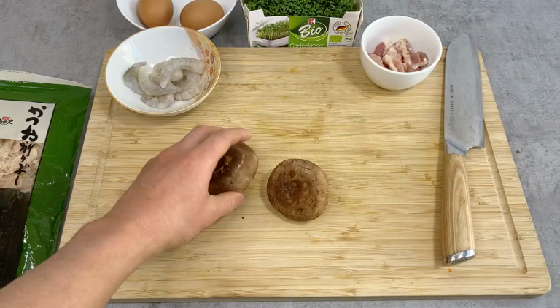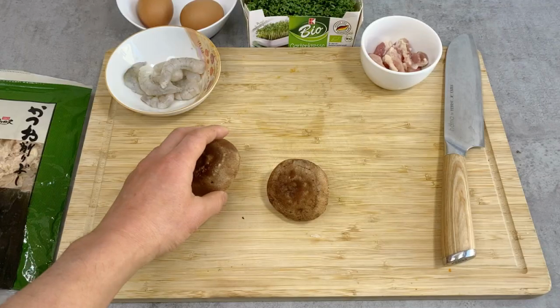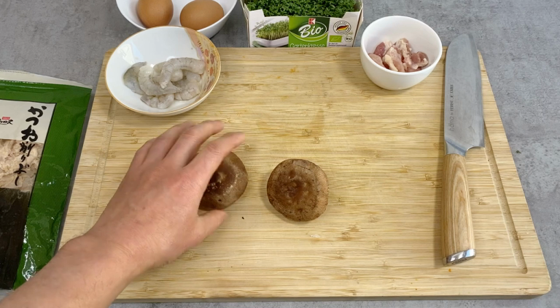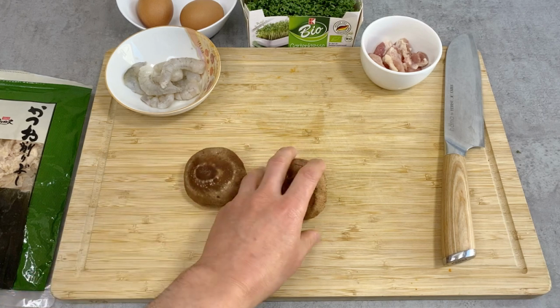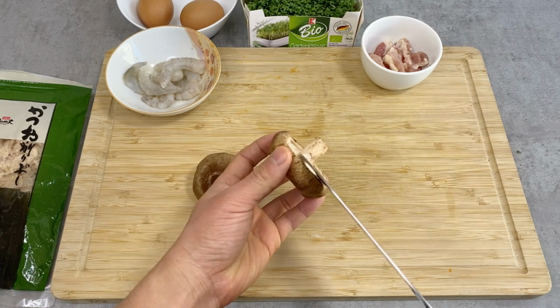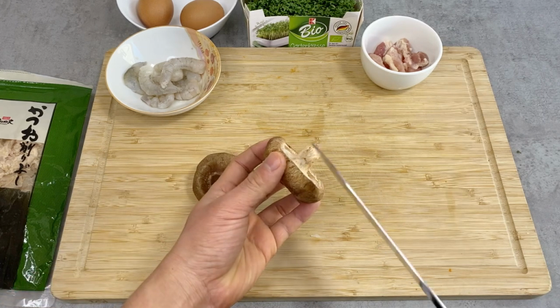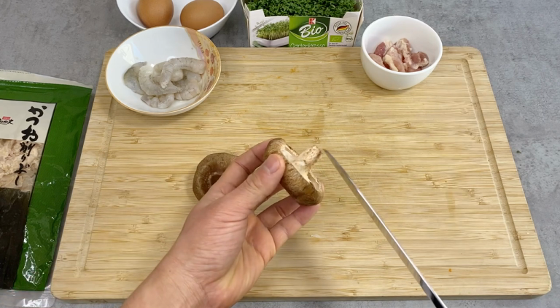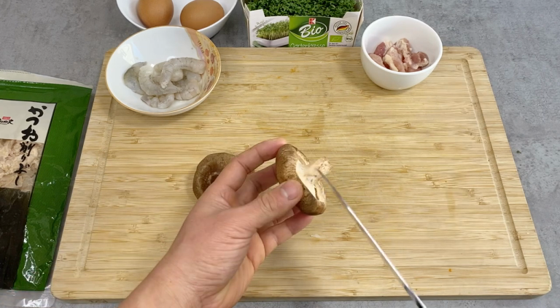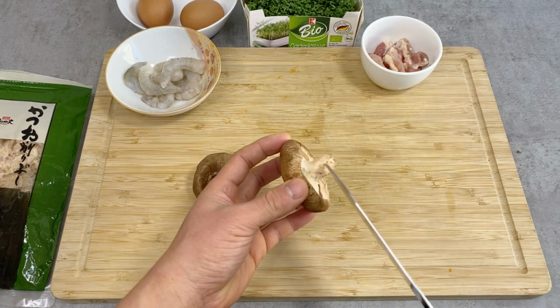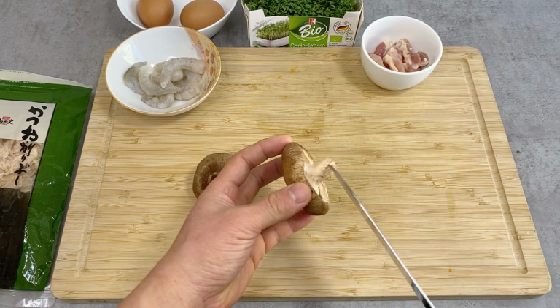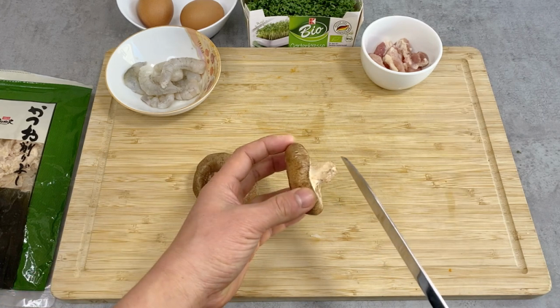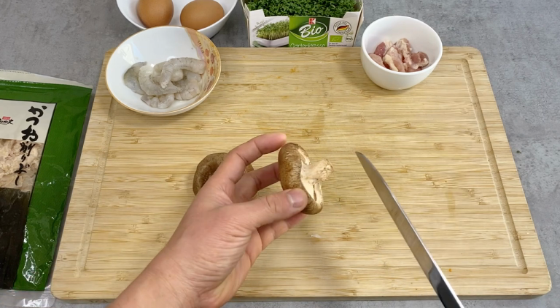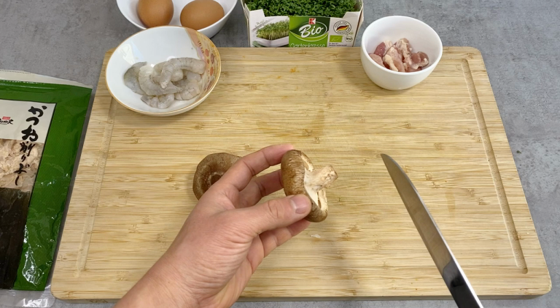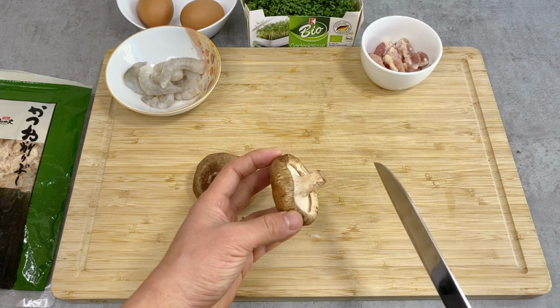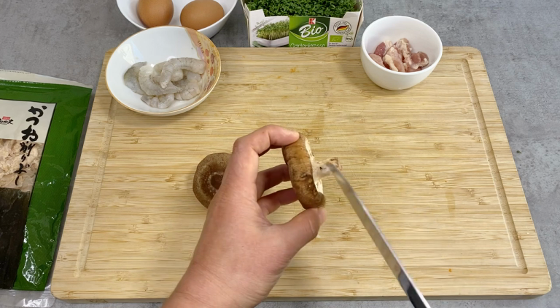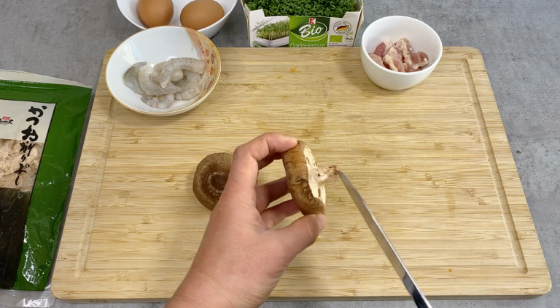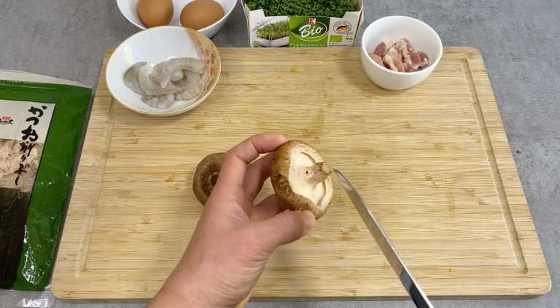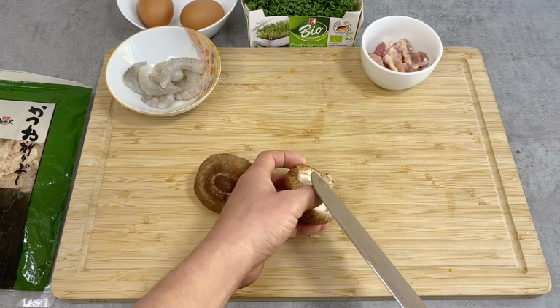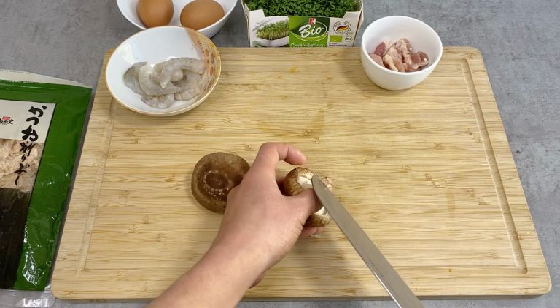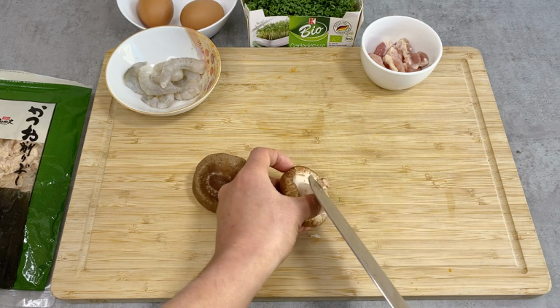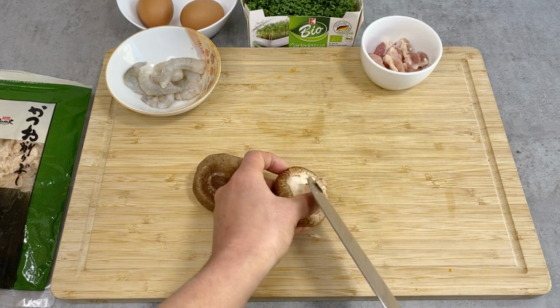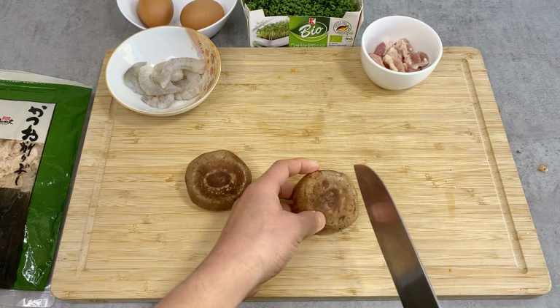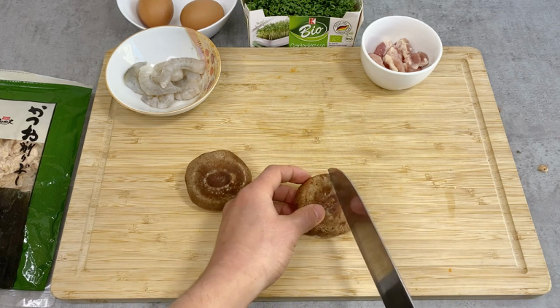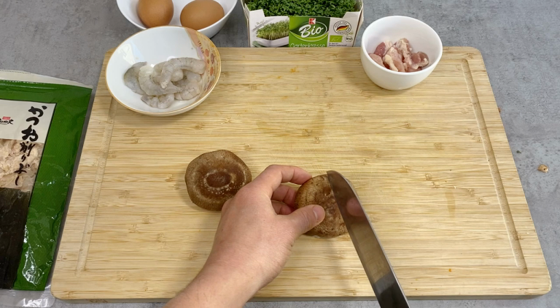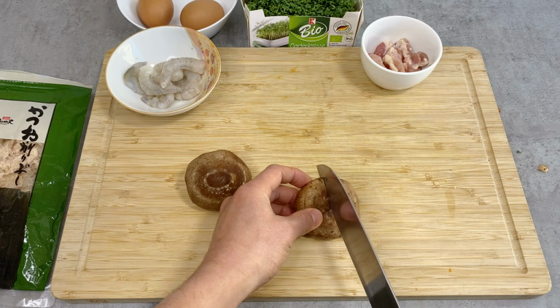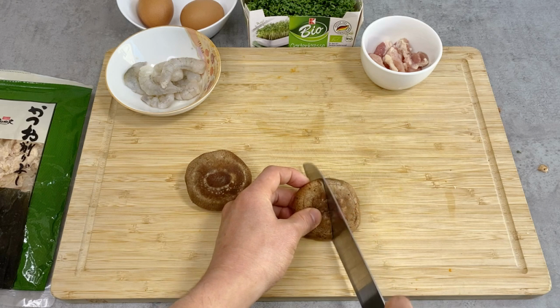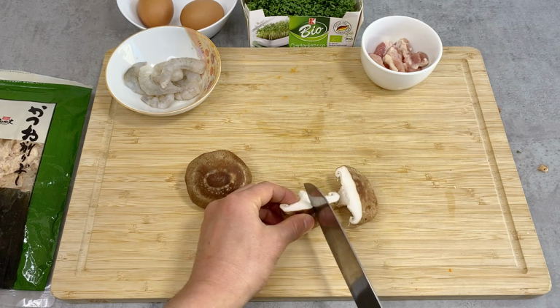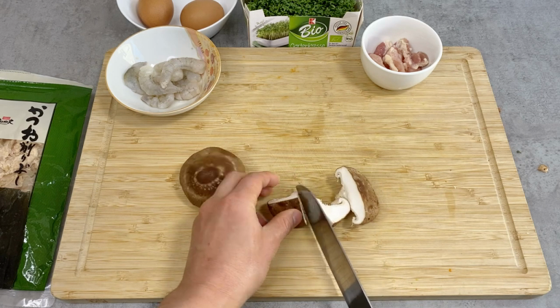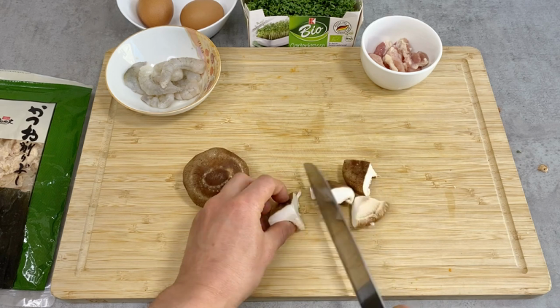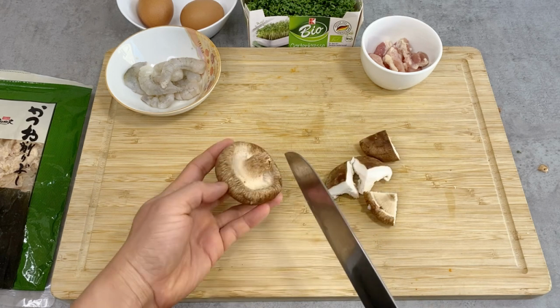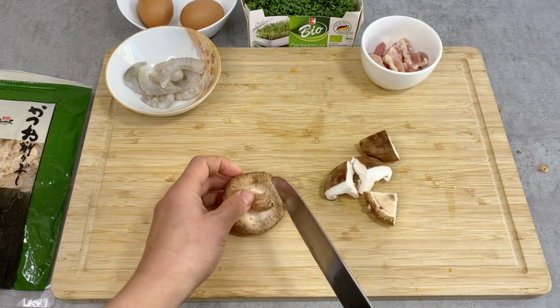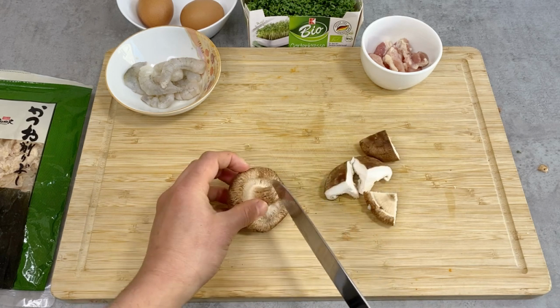Now let's prepare the shiitake mushroom. A lot of people cut off the whole stem, but the stems are also good to eat — a little bit fibrous, but I personally like that. The bottom part is a little bit darkened, so I'm going to cut just the tip of the bottom off, and then cut this up into four pieces.